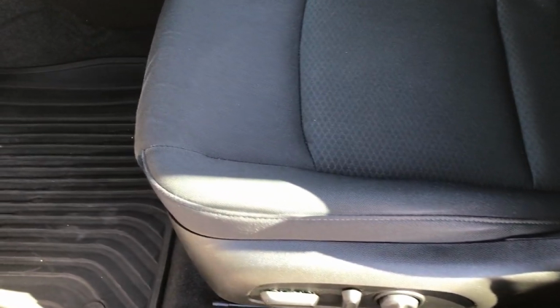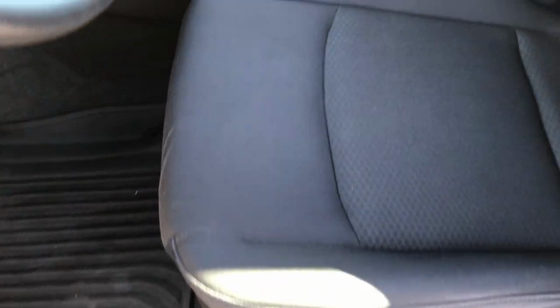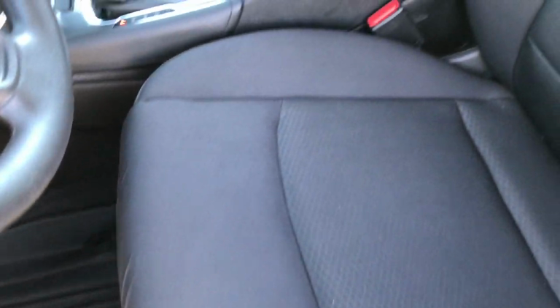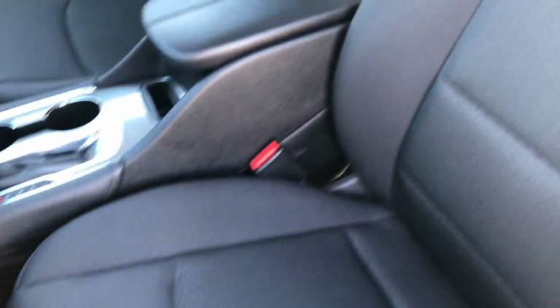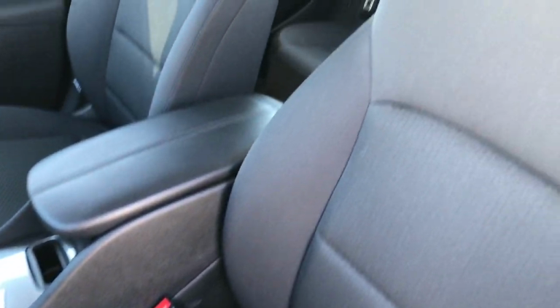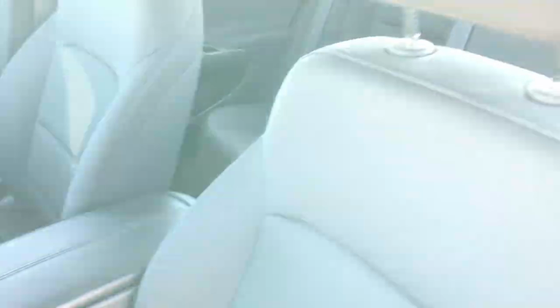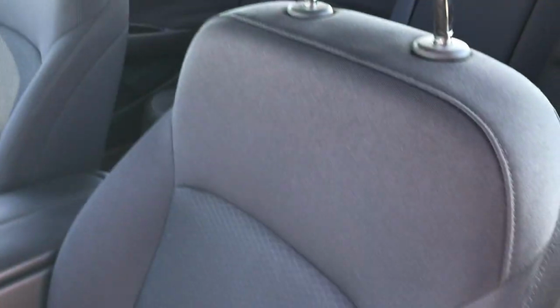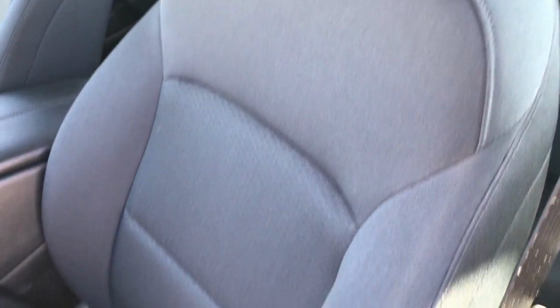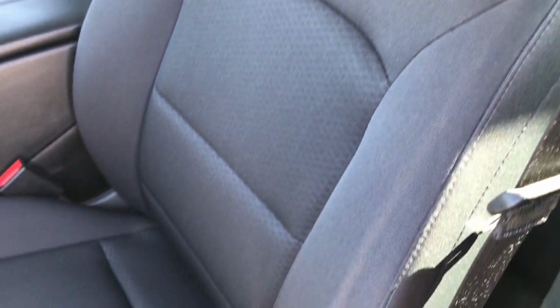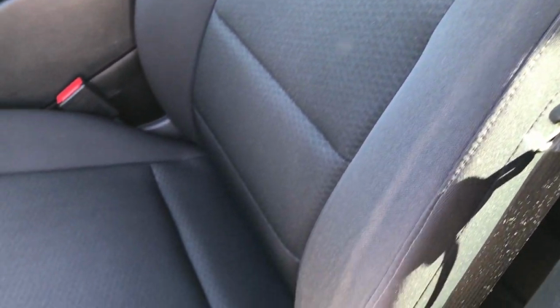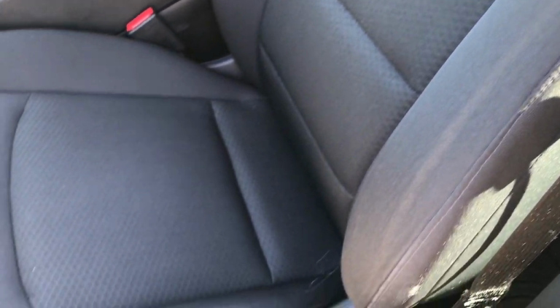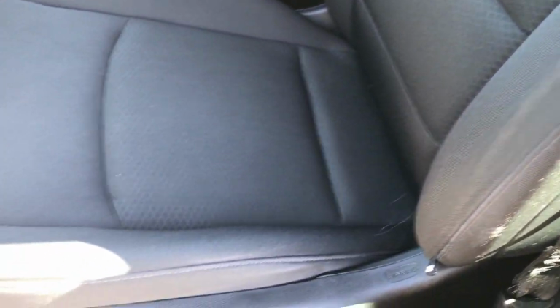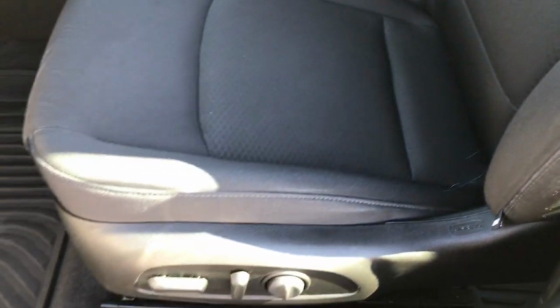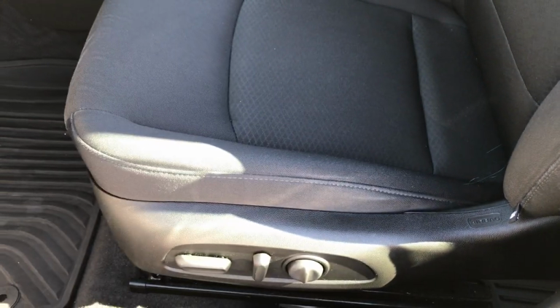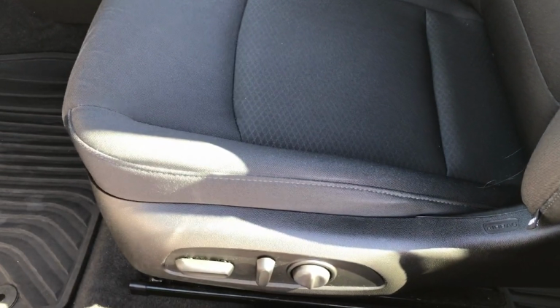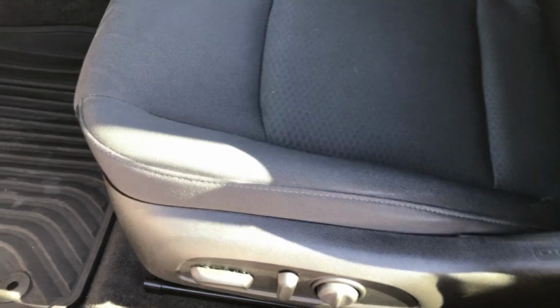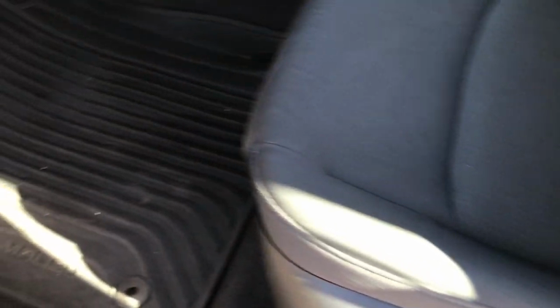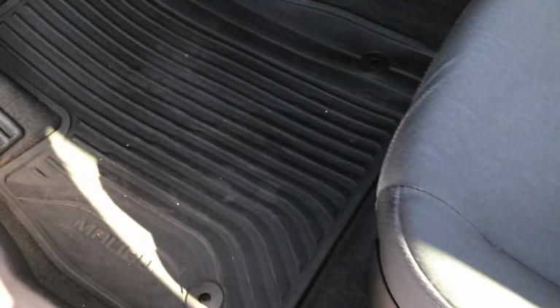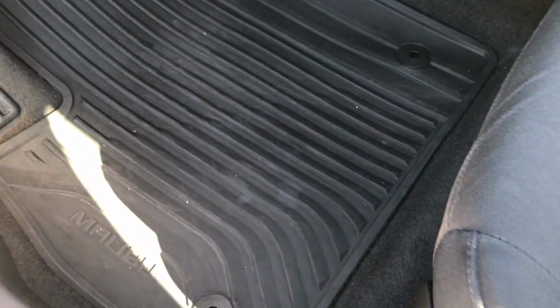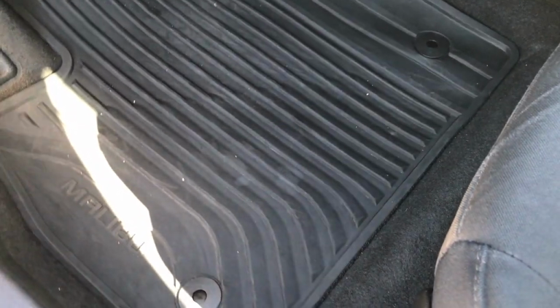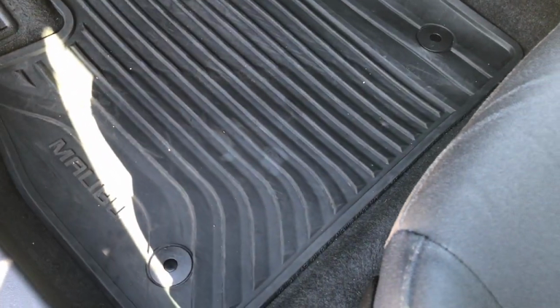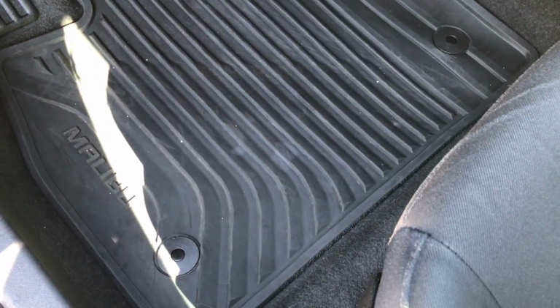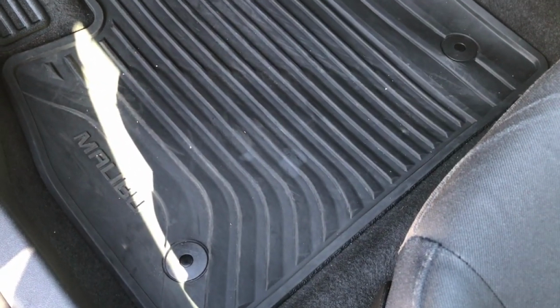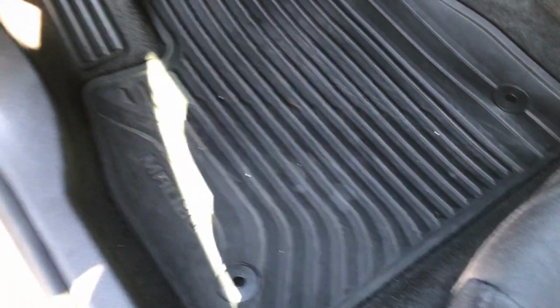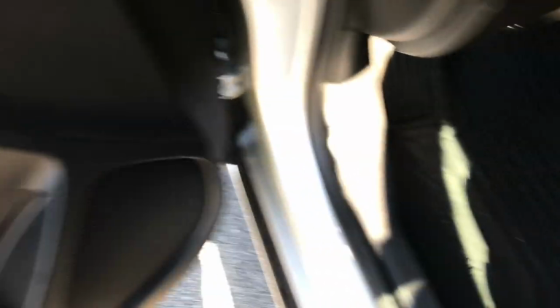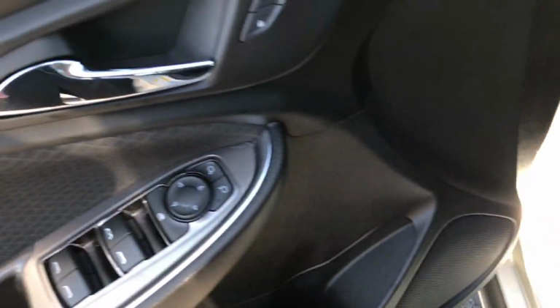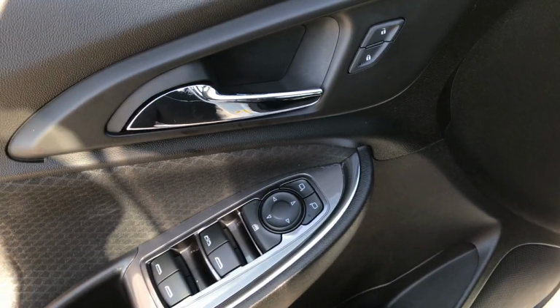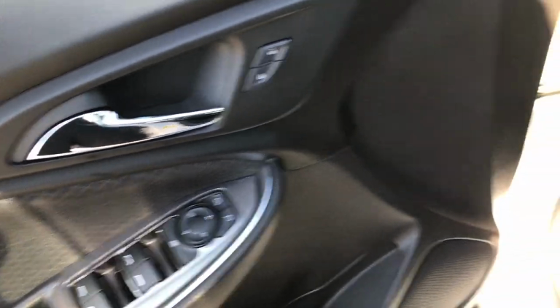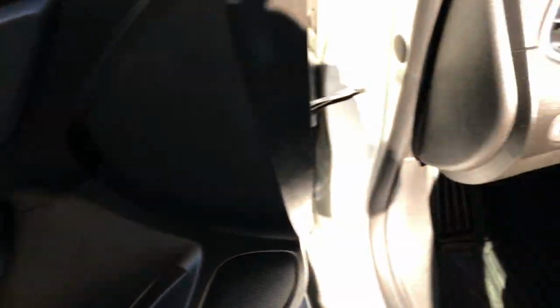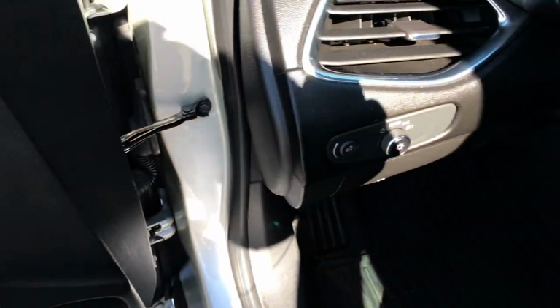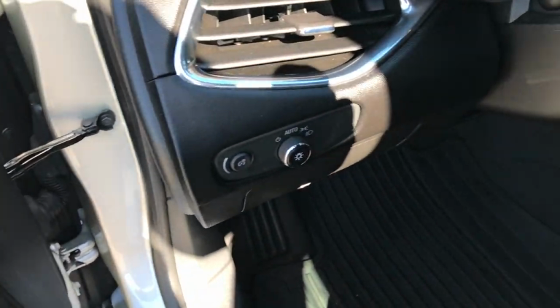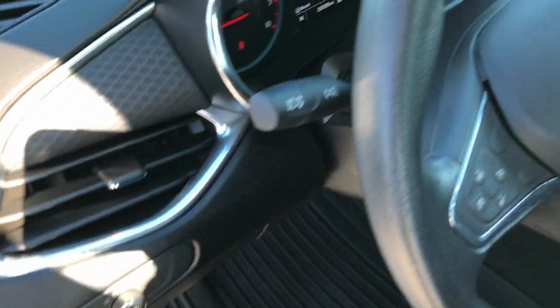Inside, the LT1 package gives you the black cloth interior. There are no rips or tears on these seats. You get a power driver's seat with lumbar. We've got factory all-weather floor mats throughout. Power windows, power locks, and power mirrors. This one has auto headlamps.